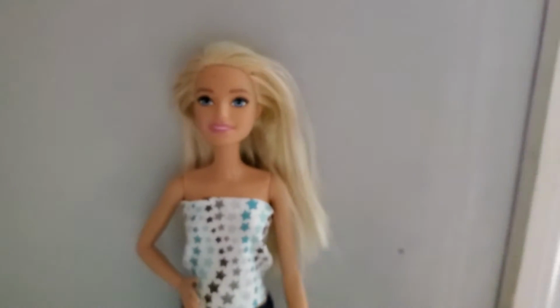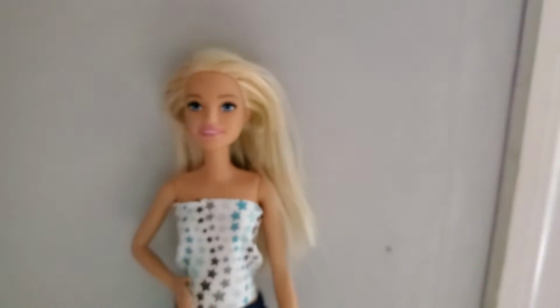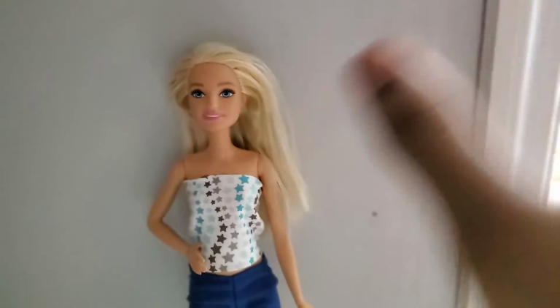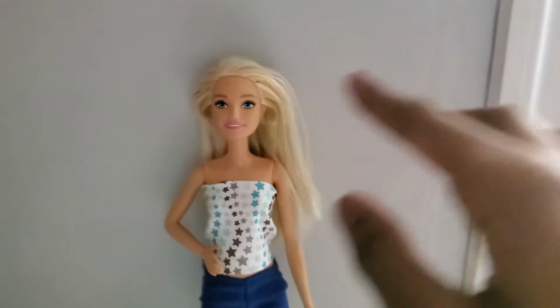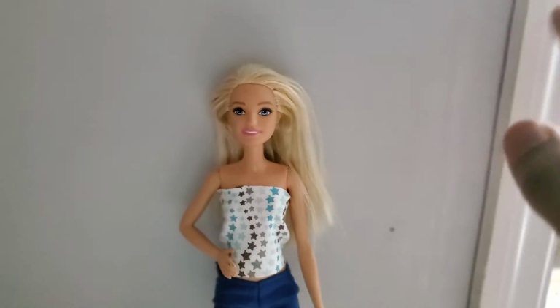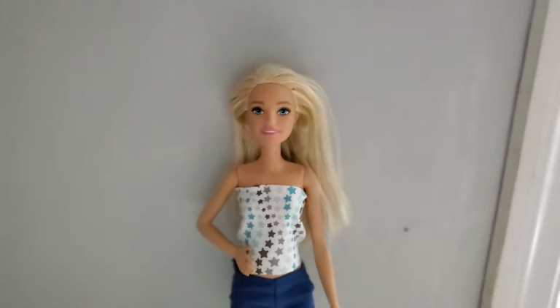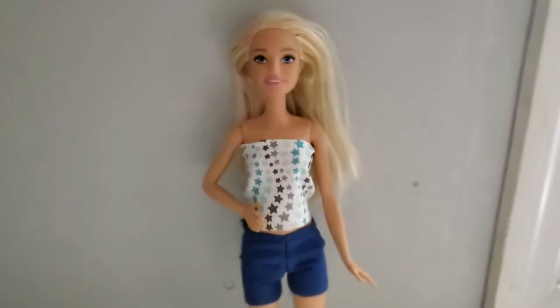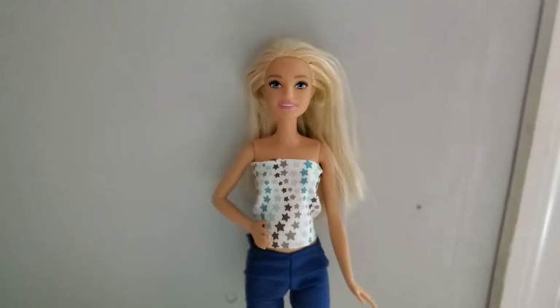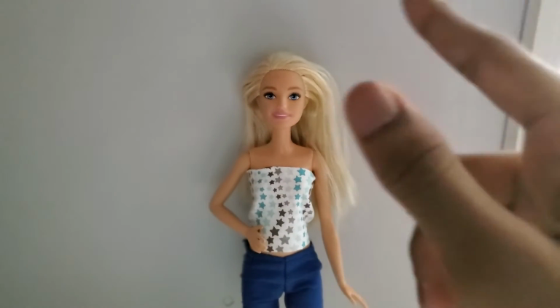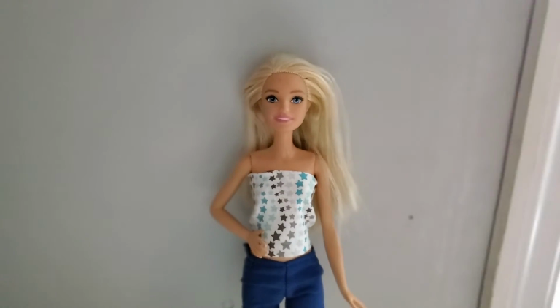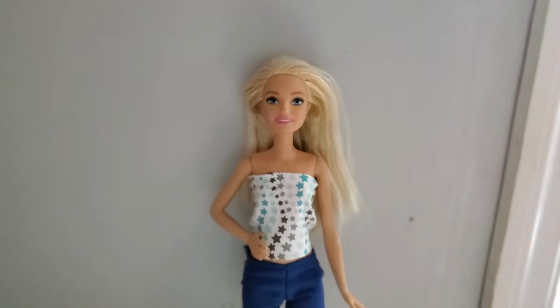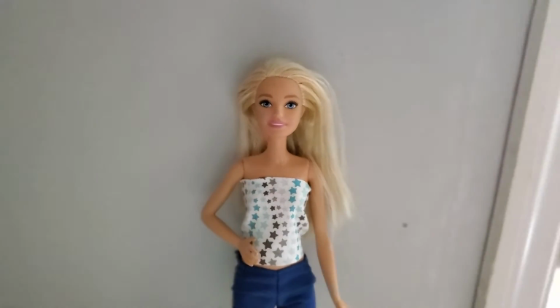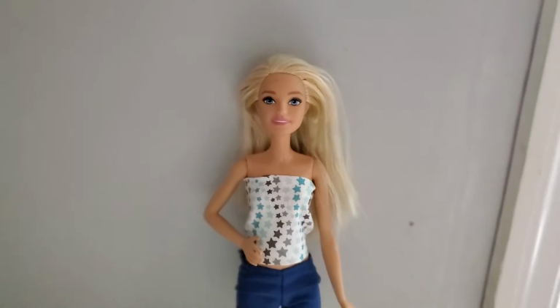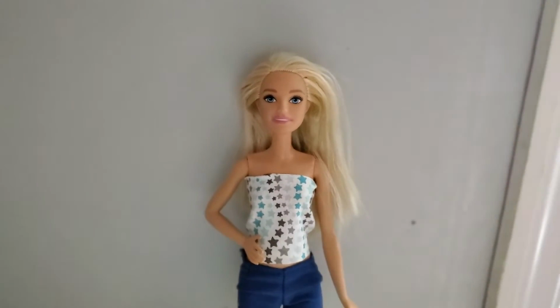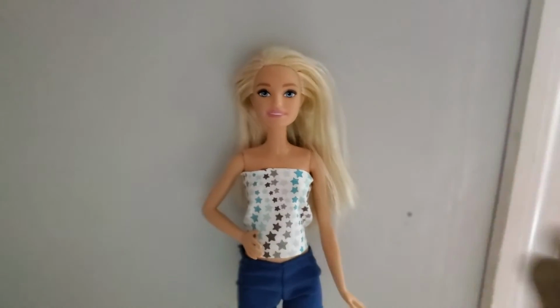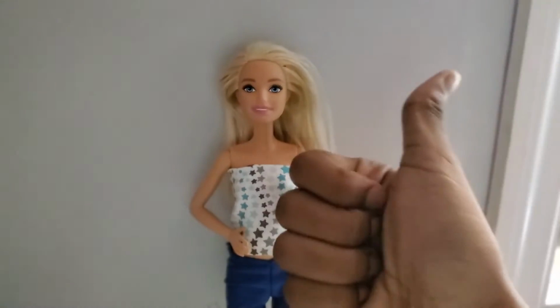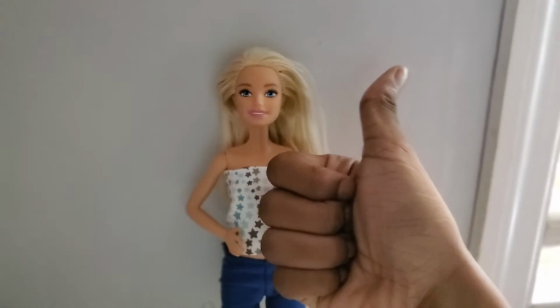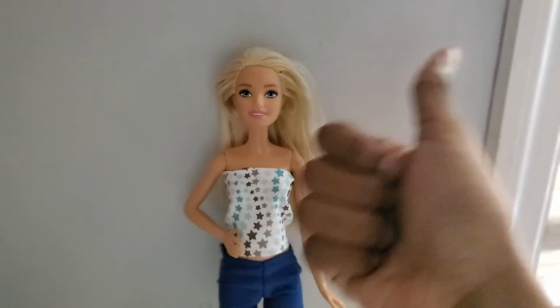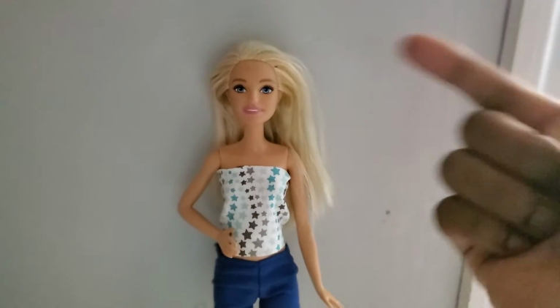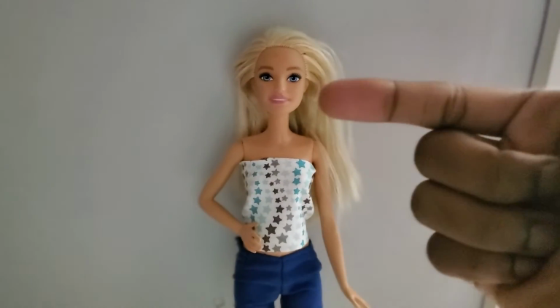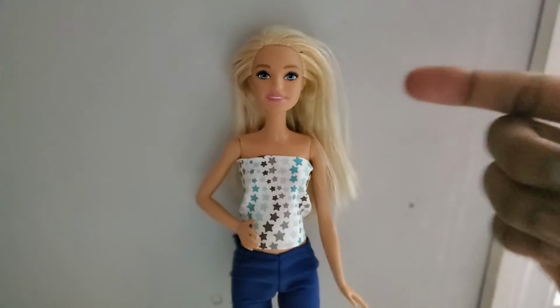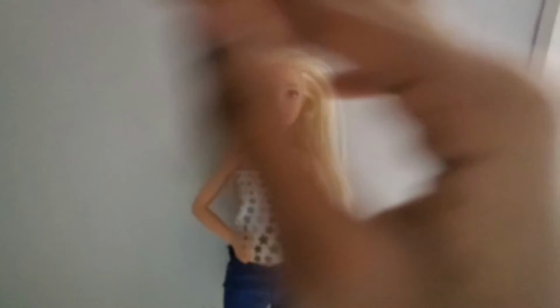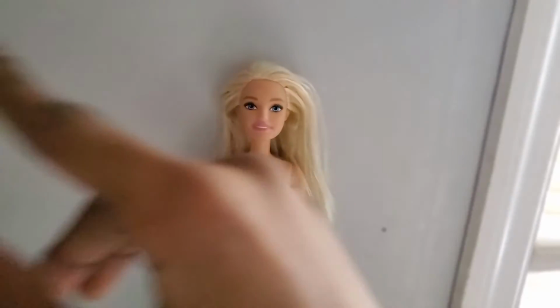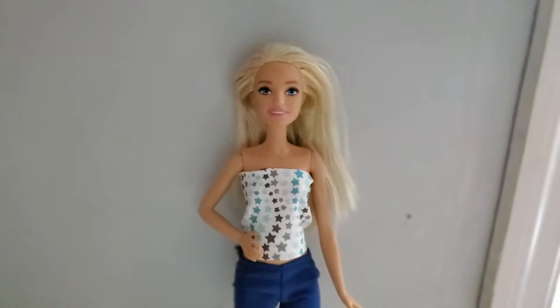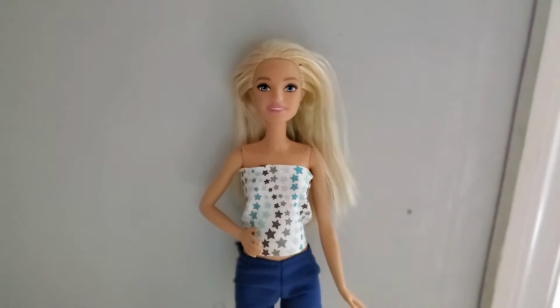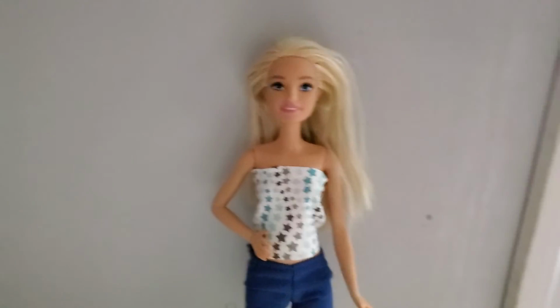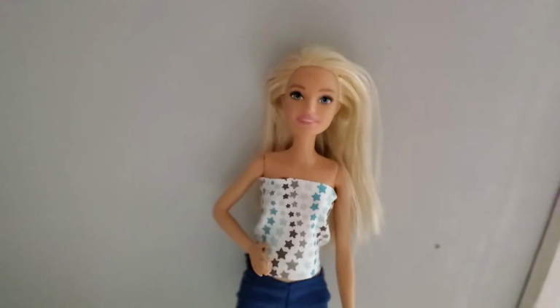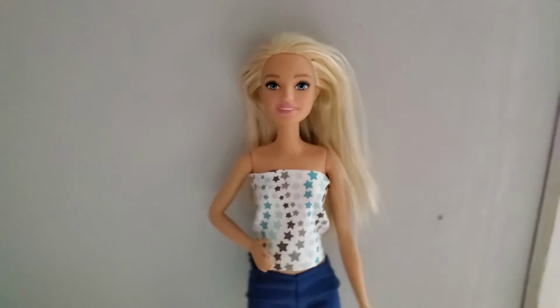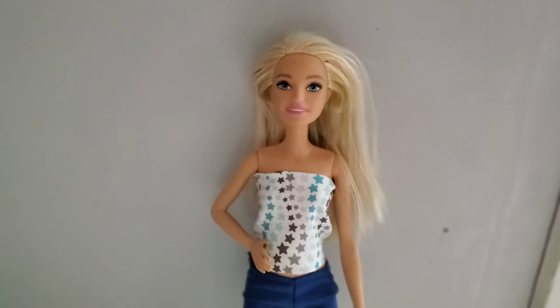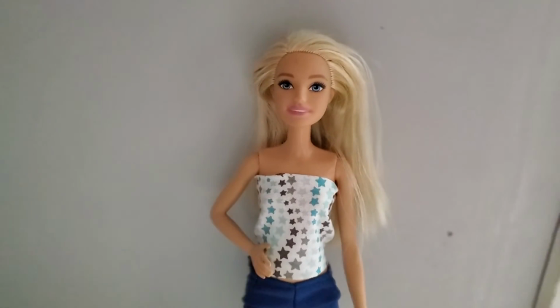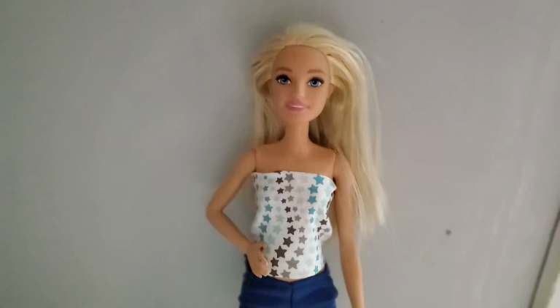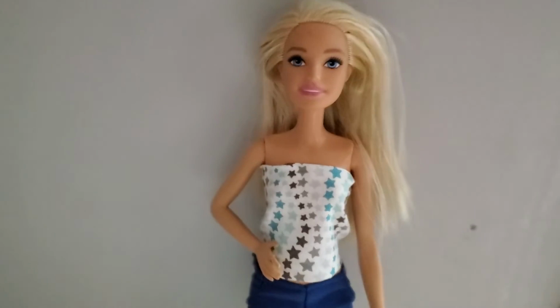Well guys, this is all for today on how to make a DIY doll shirt! Make sure you give this a big thumbs up and turn on notifications so you won't miss any of my videos. I'll see you in another one — bye guys!